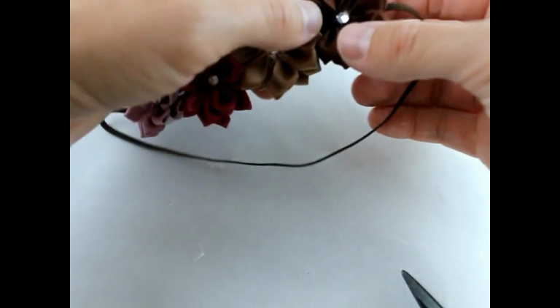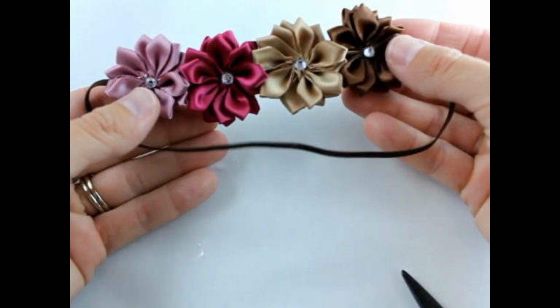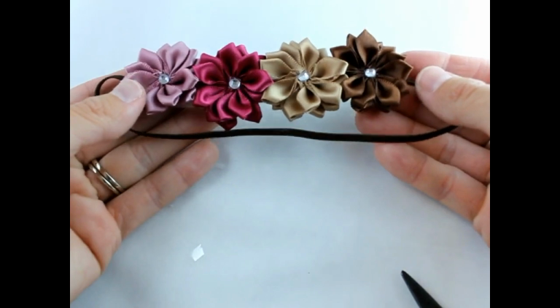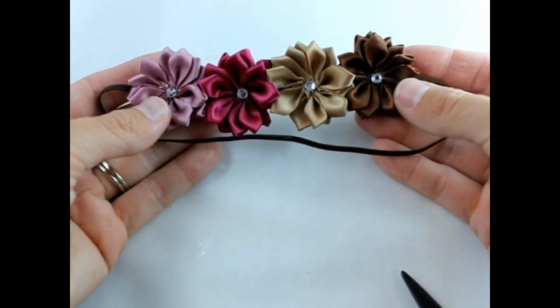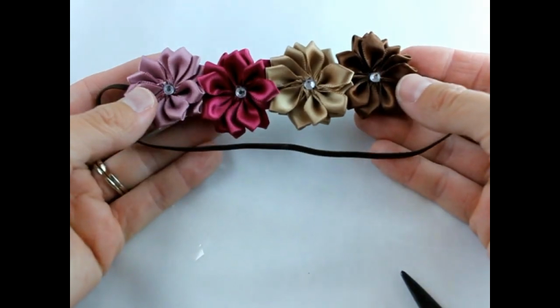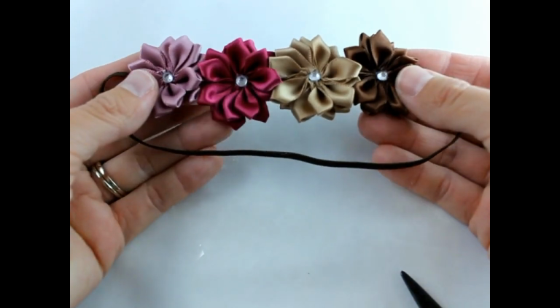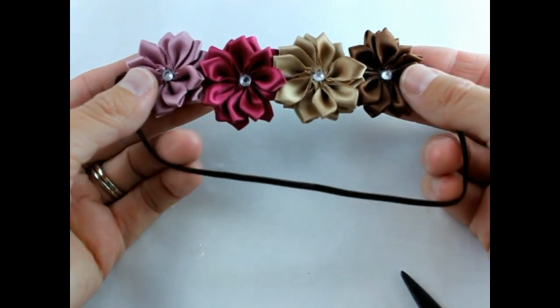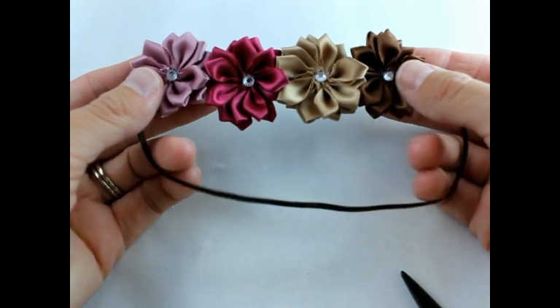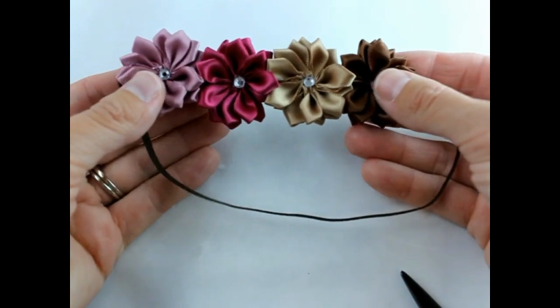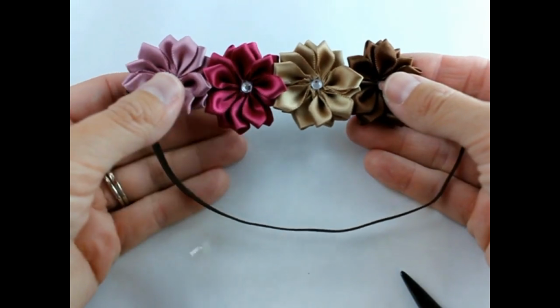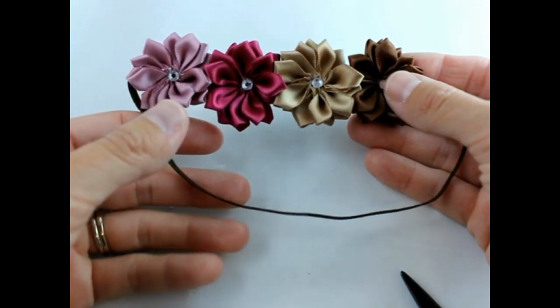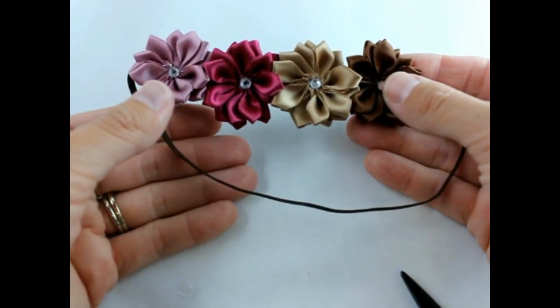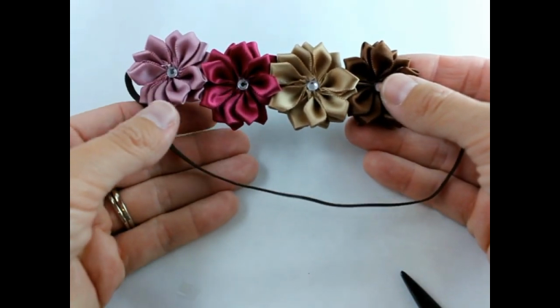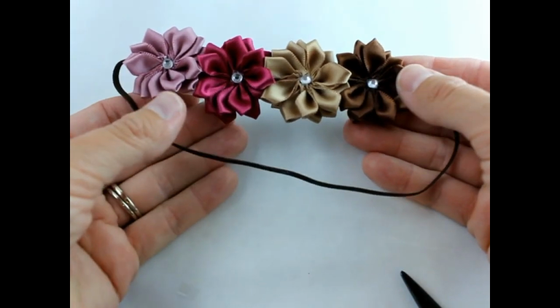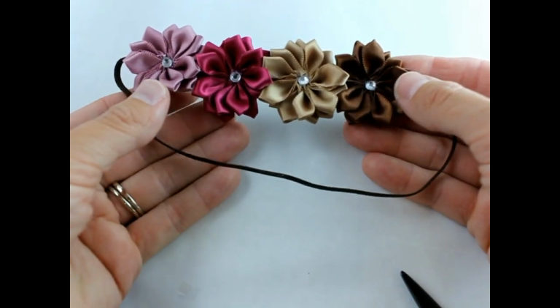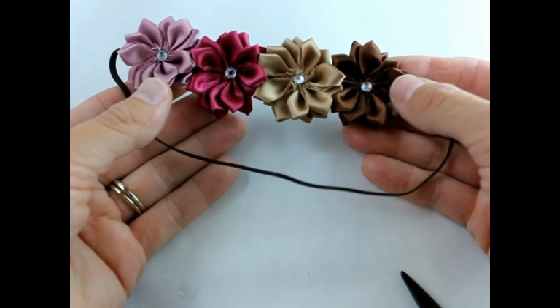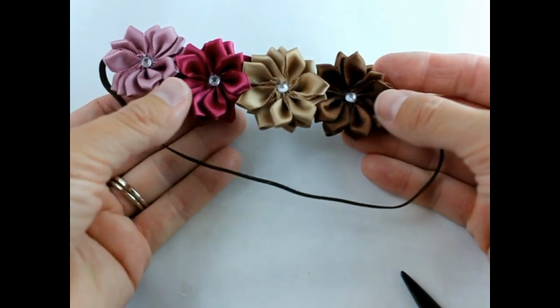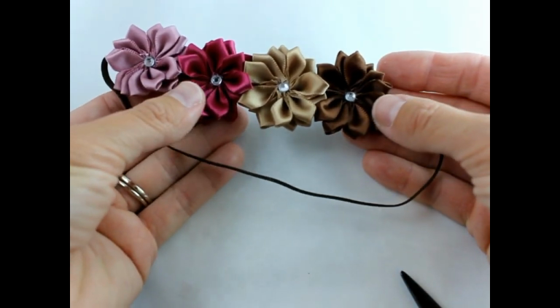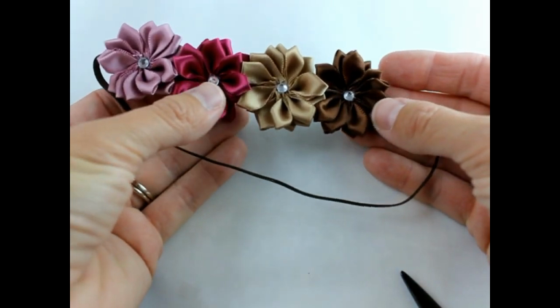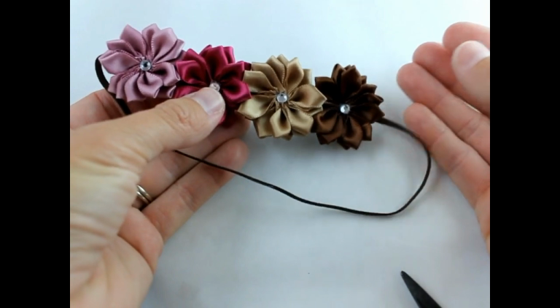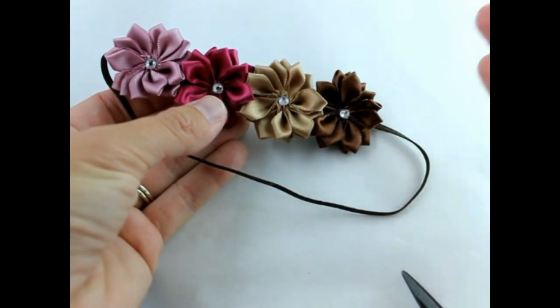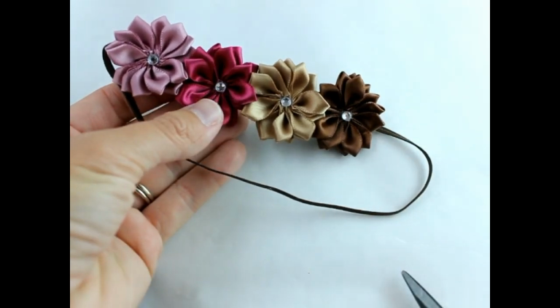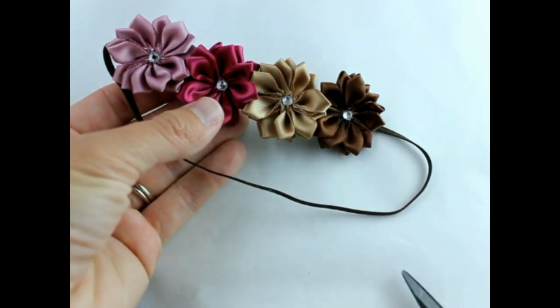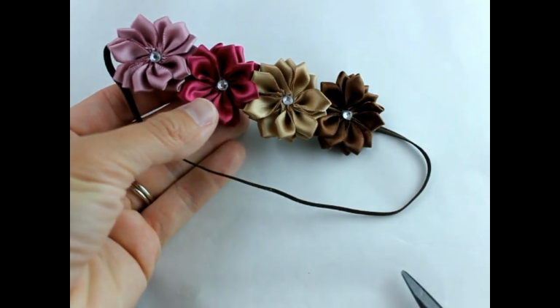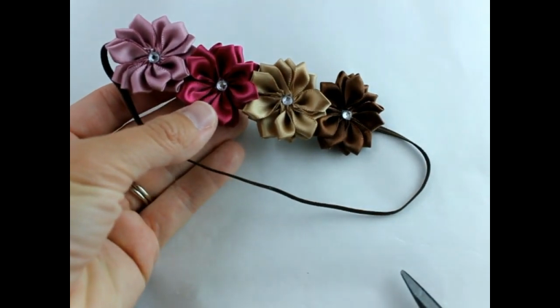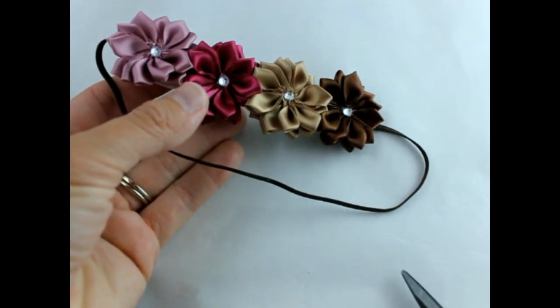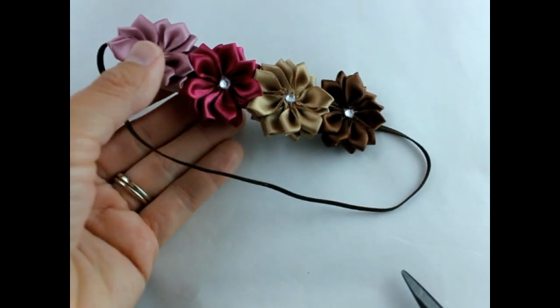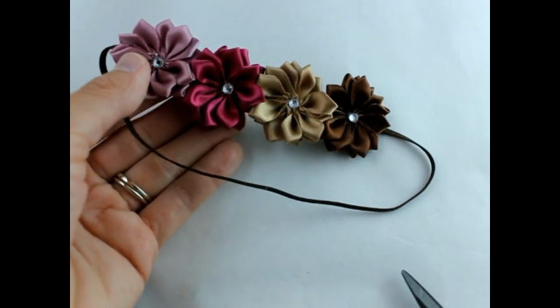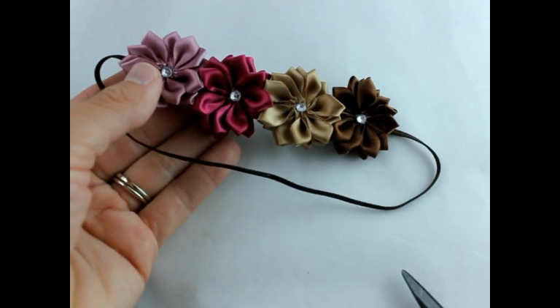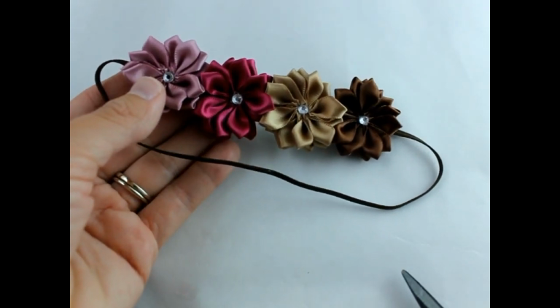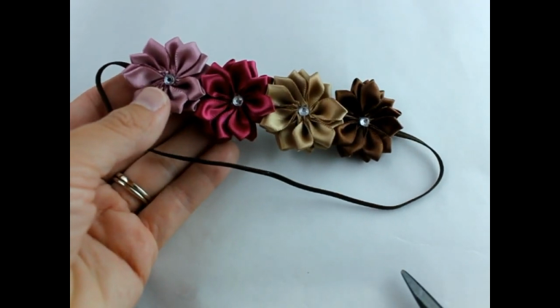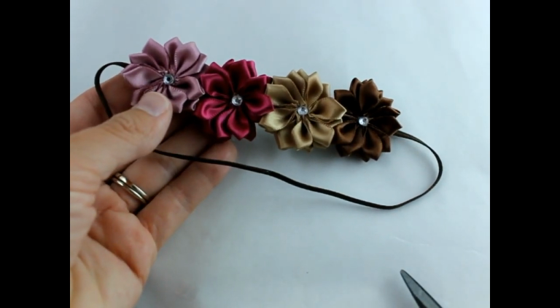And that's it — a very very simple, adorable baby headband. Thank you so much for watching, and please be sure to subscribe to our channel. Have a great day!